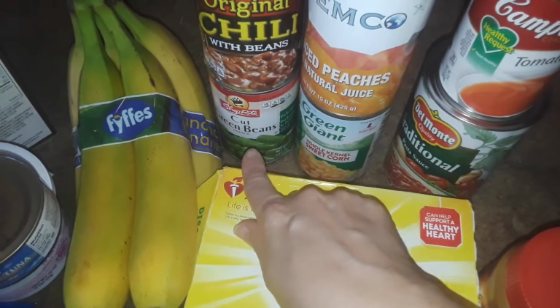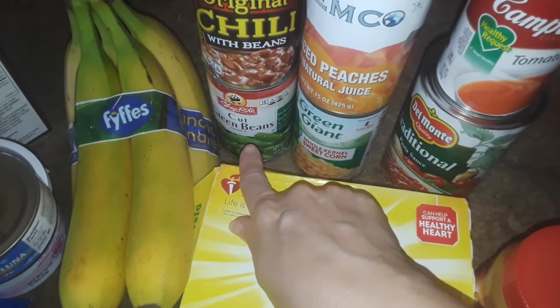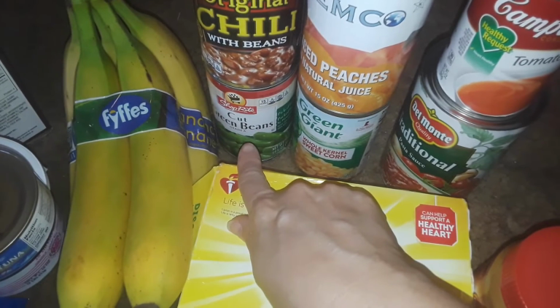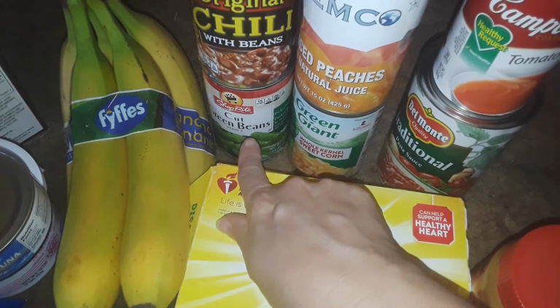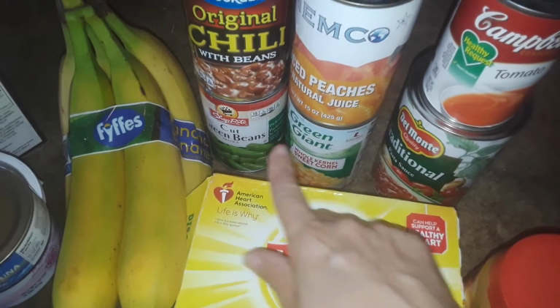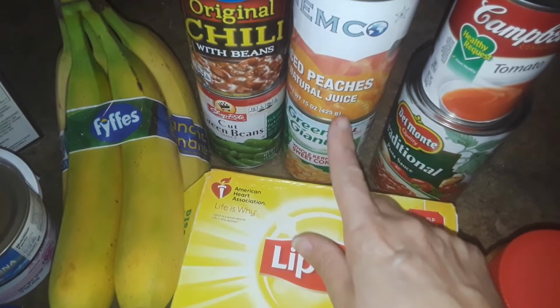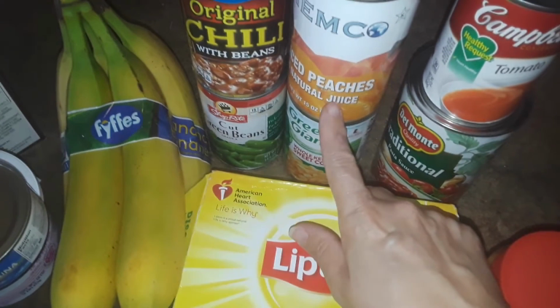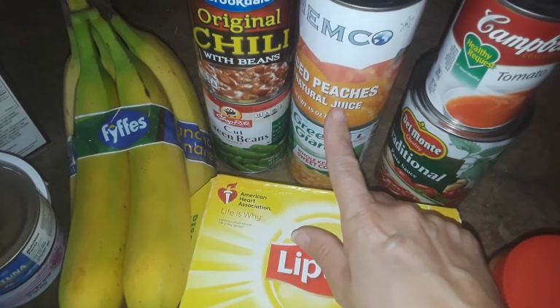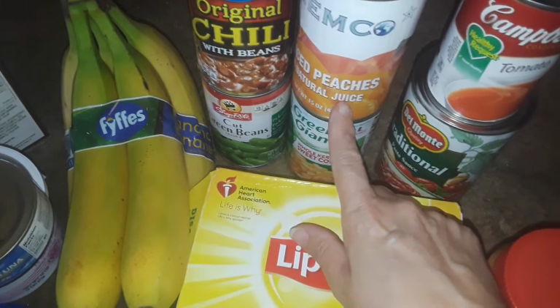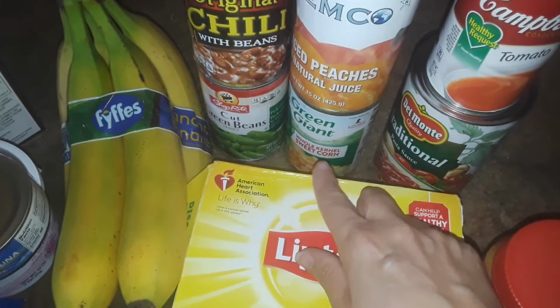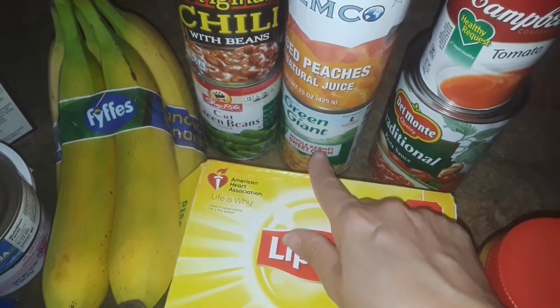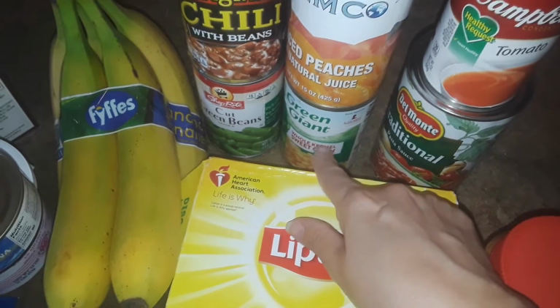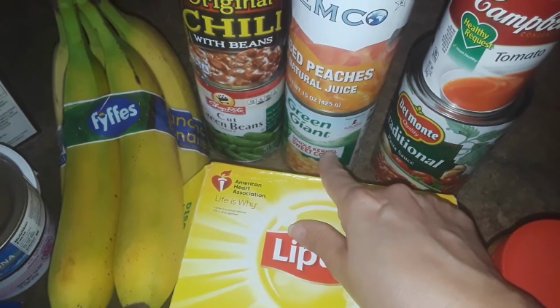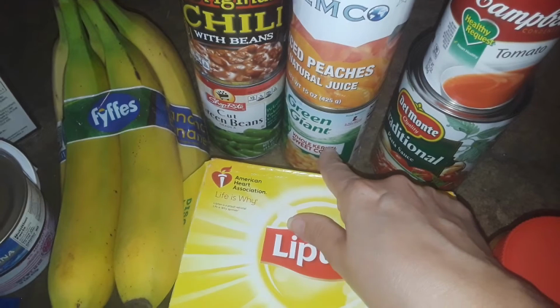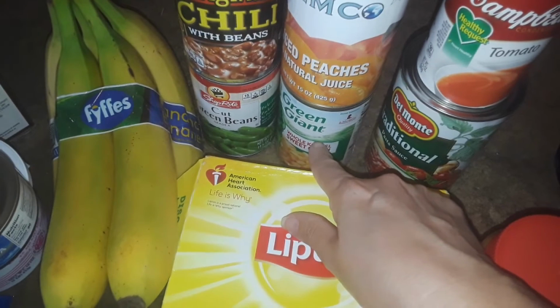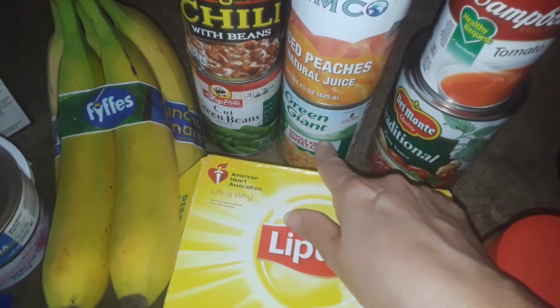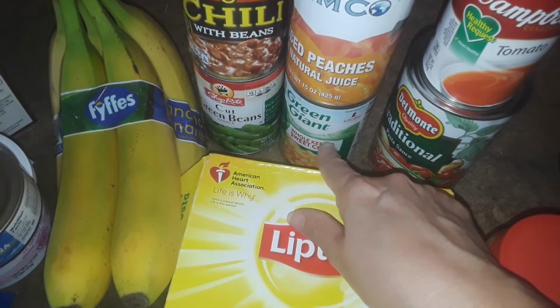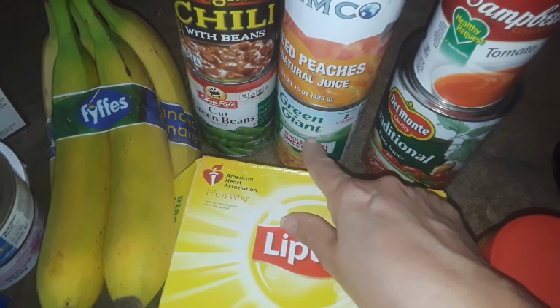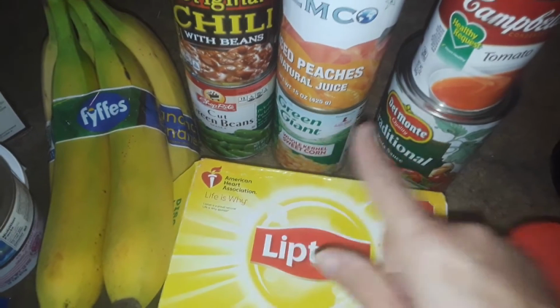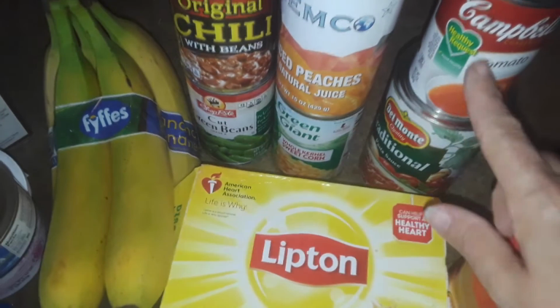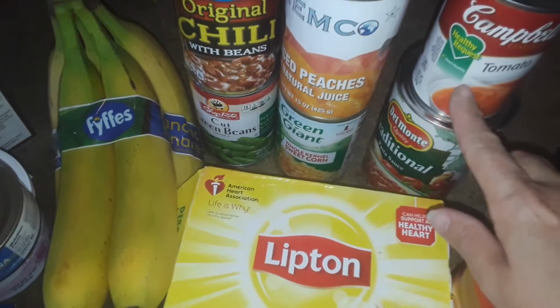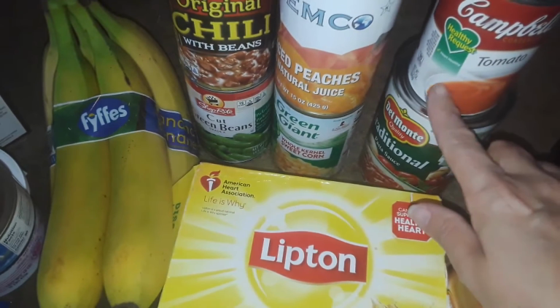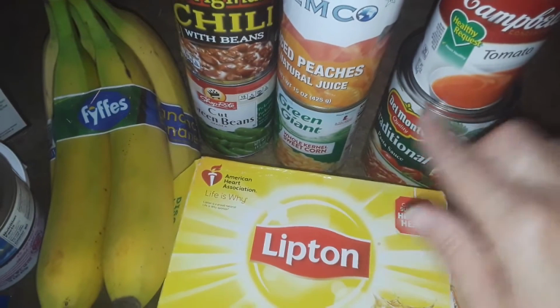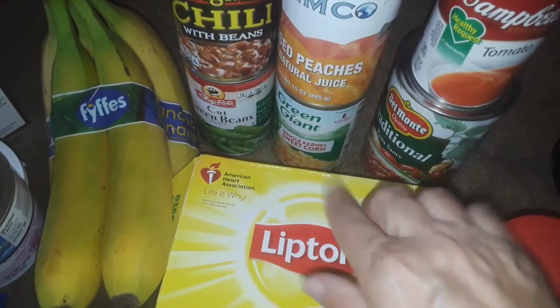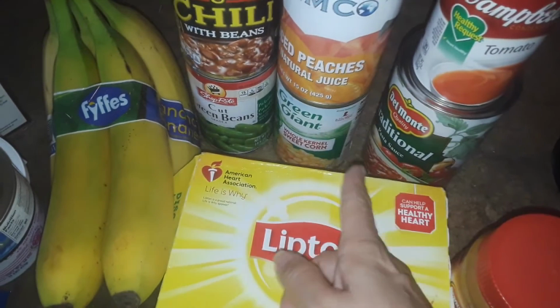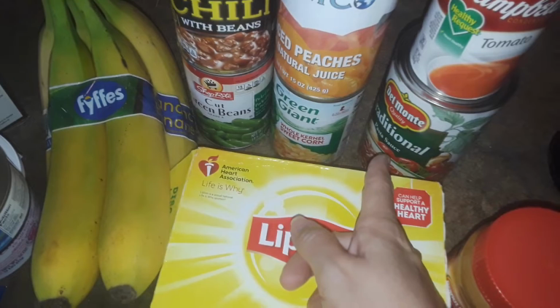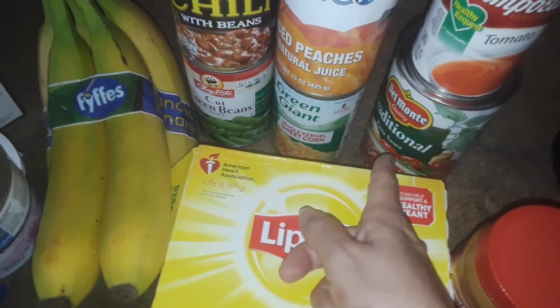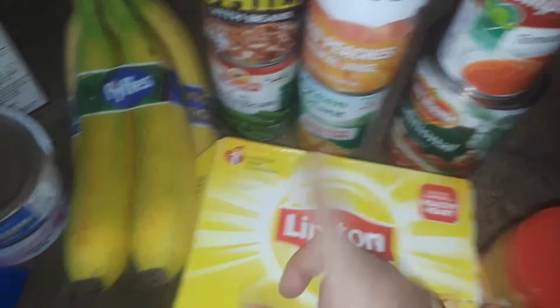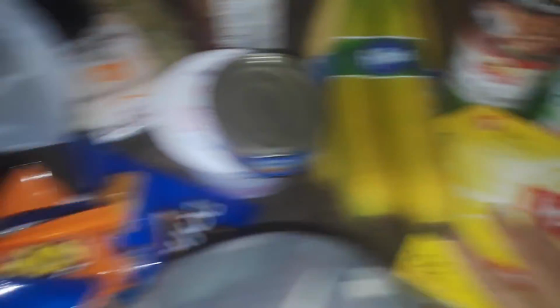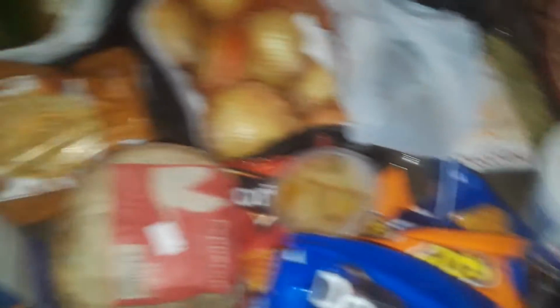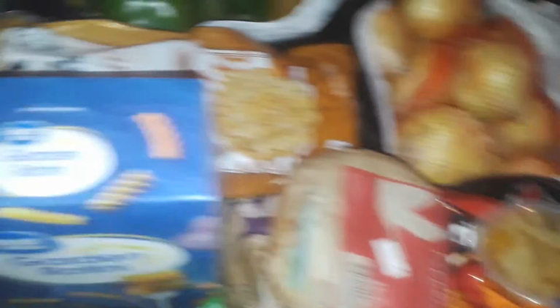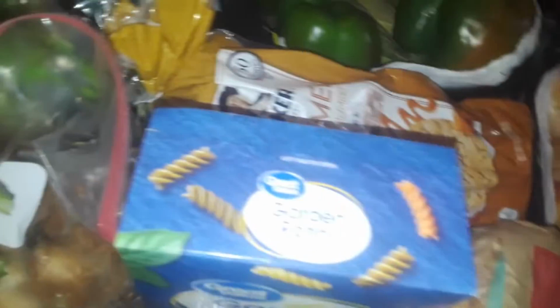Down here I got some green beans, some peaches in a can. Down here I got corn. Some Campbell's tomato soup. And then I got pasta sauce in the jar.